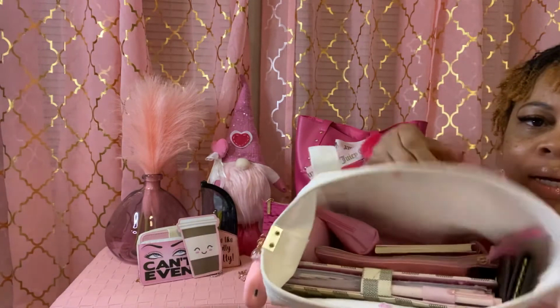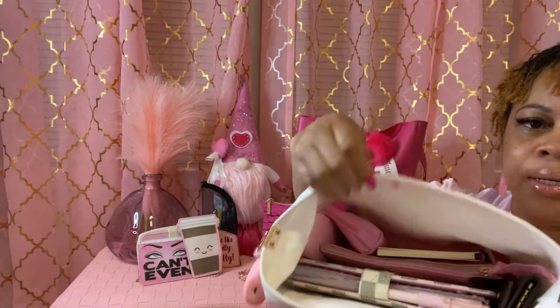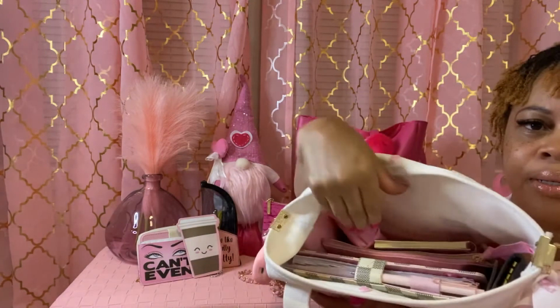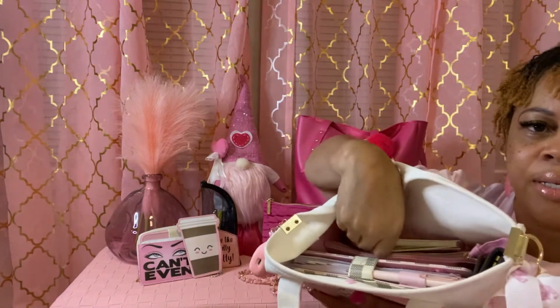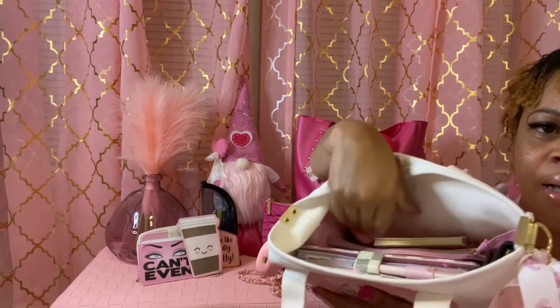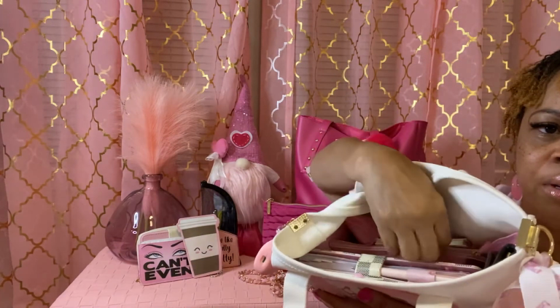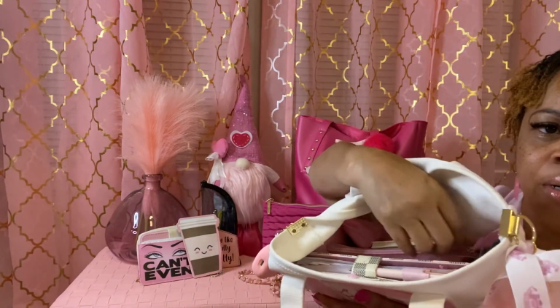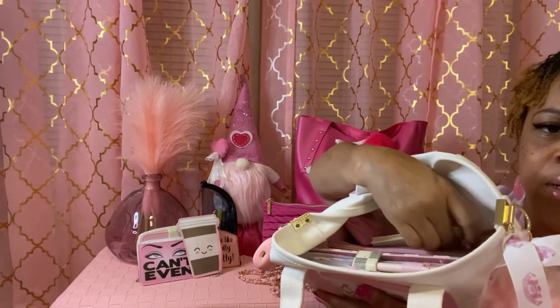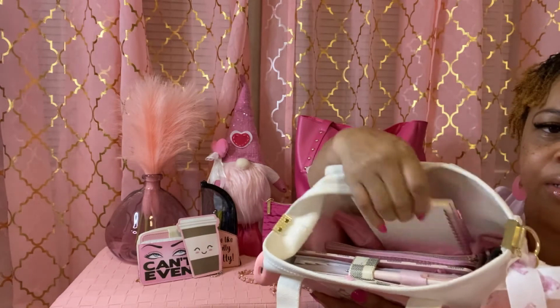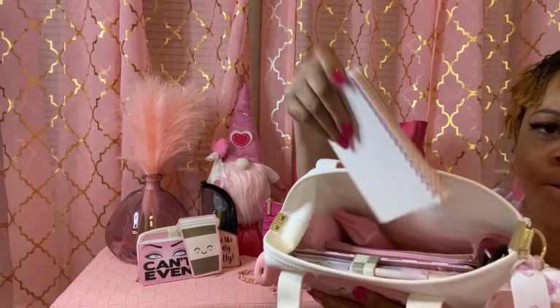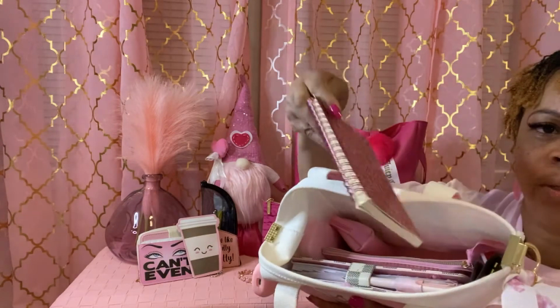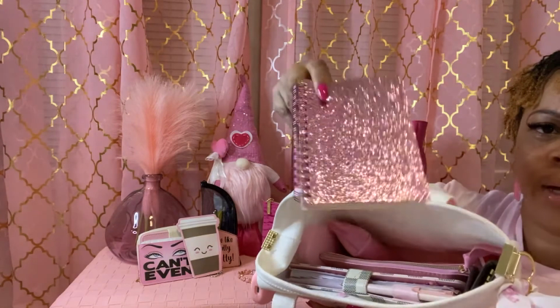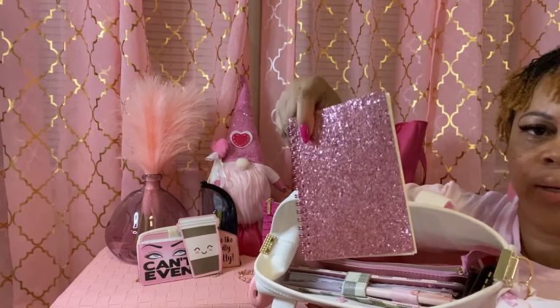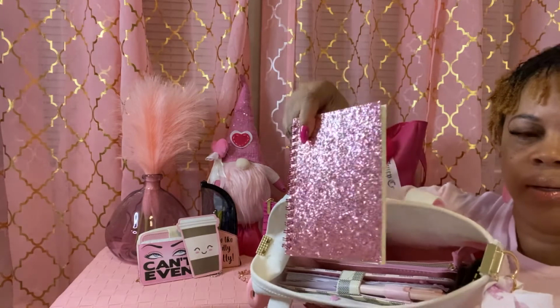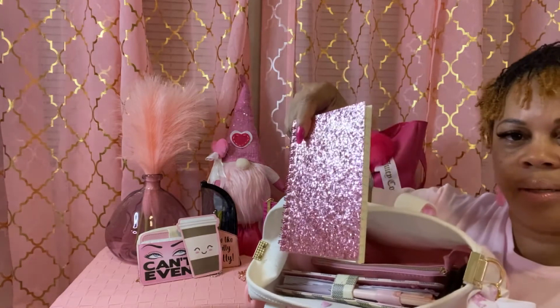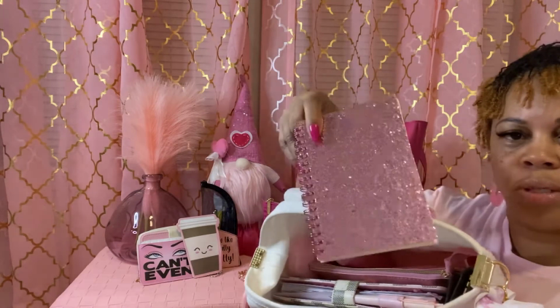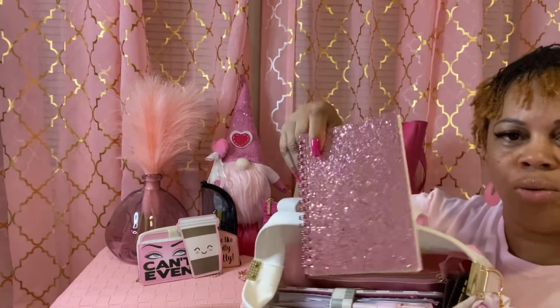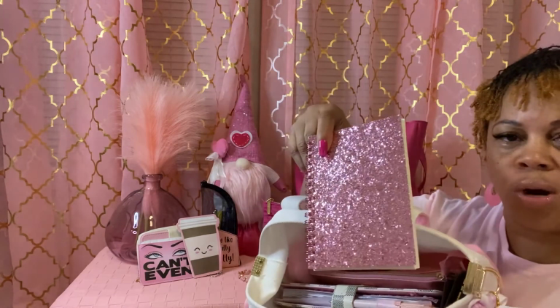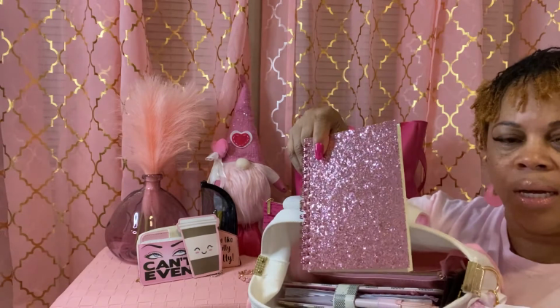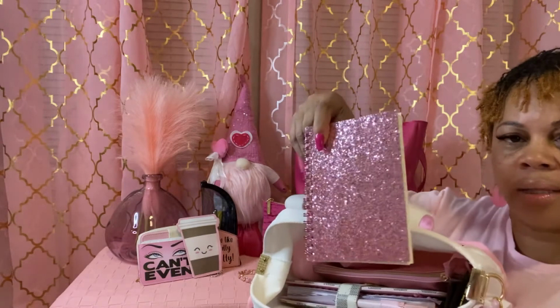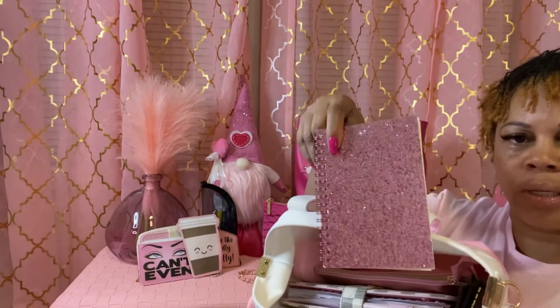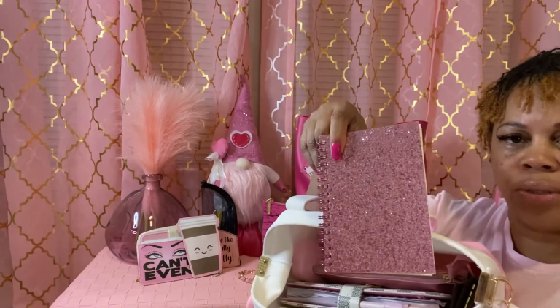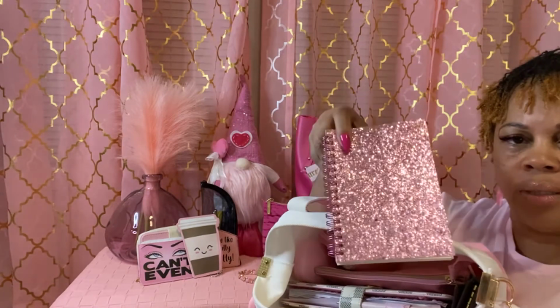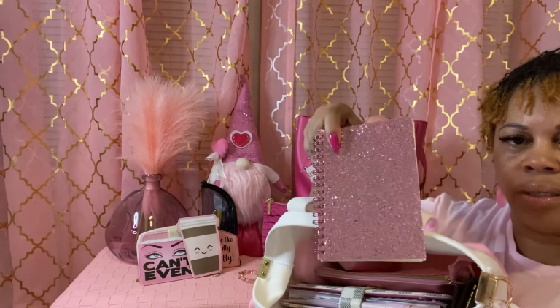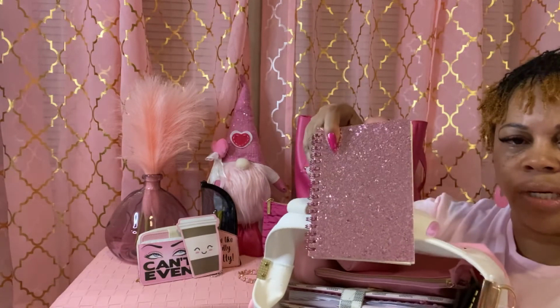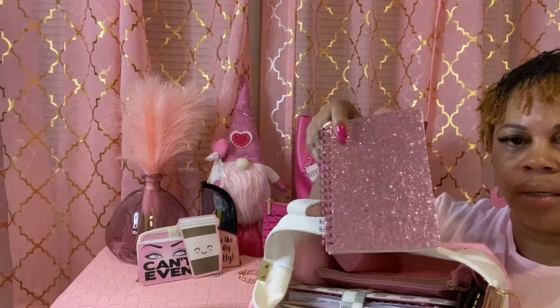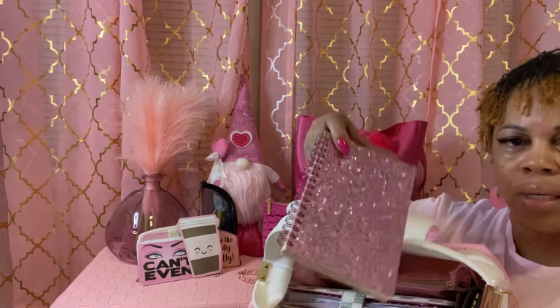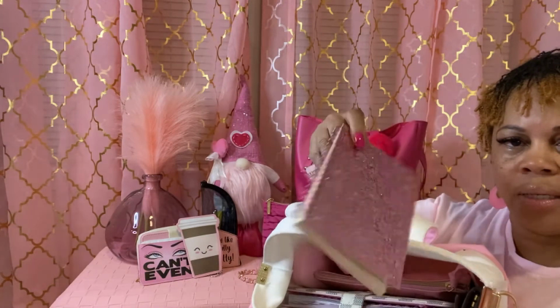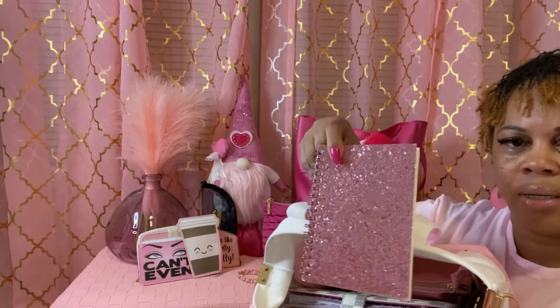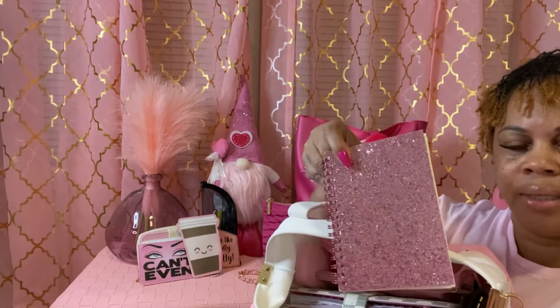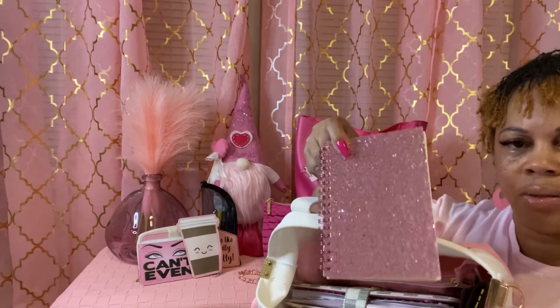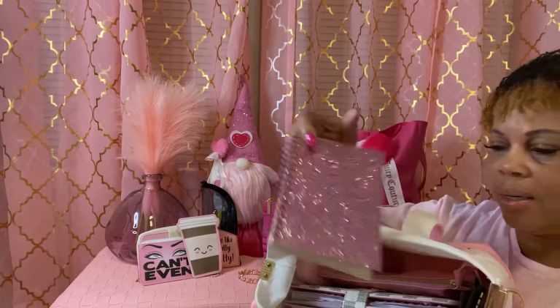The next thing I have is this little notepad. I thought it was so cute and sparkly. I got that from the Dollar Tree to jot down any notes I might need.